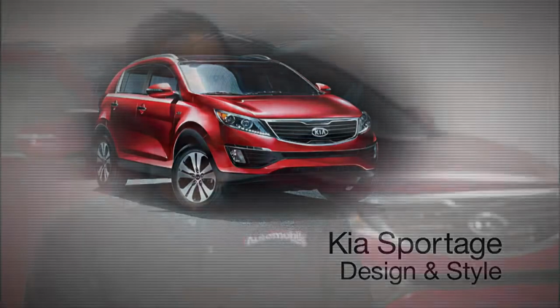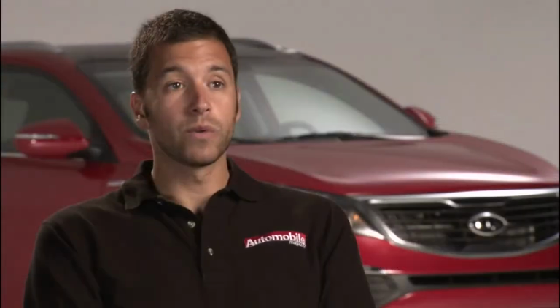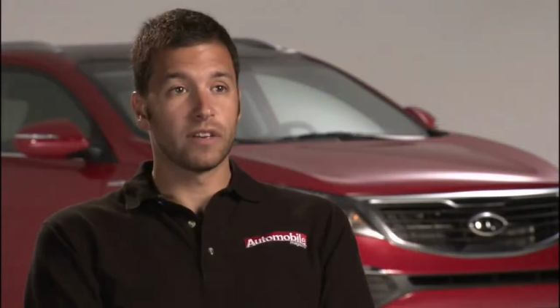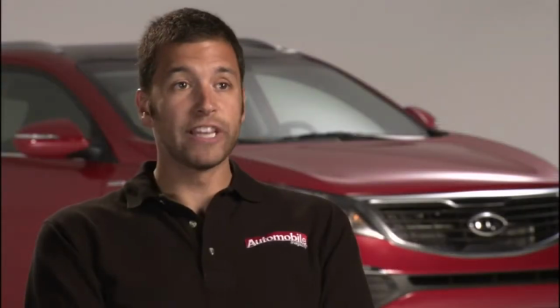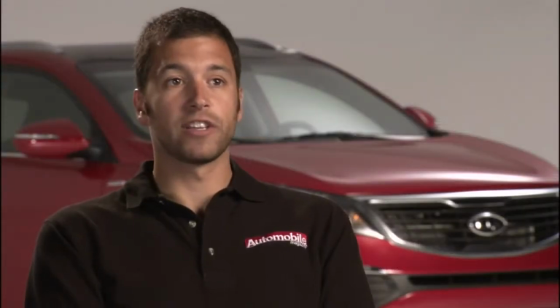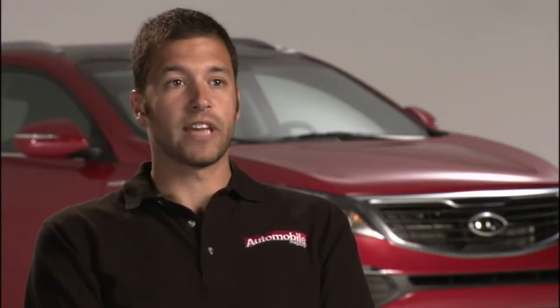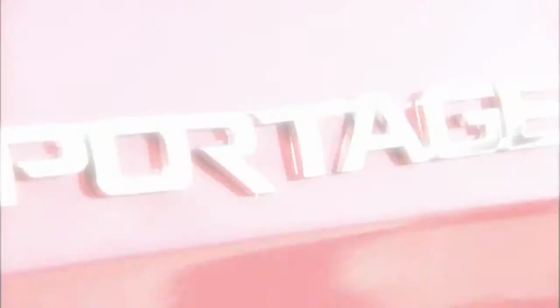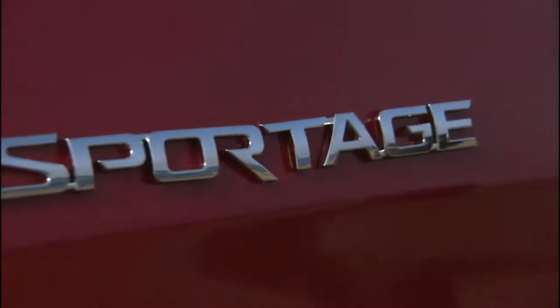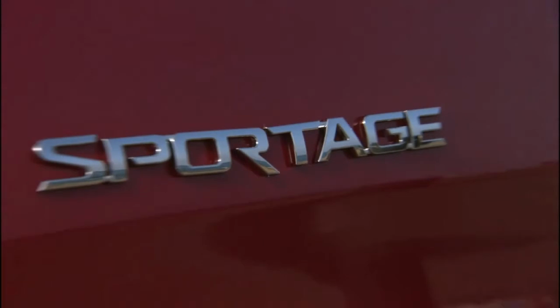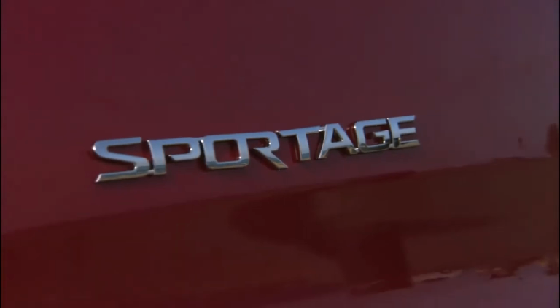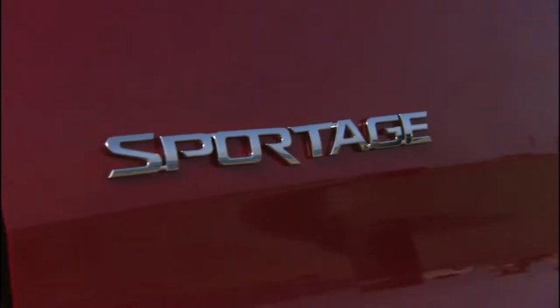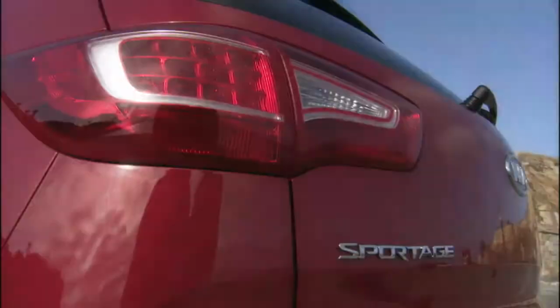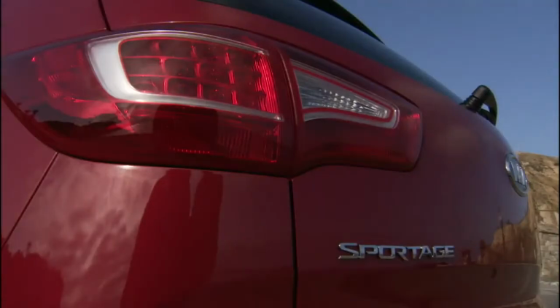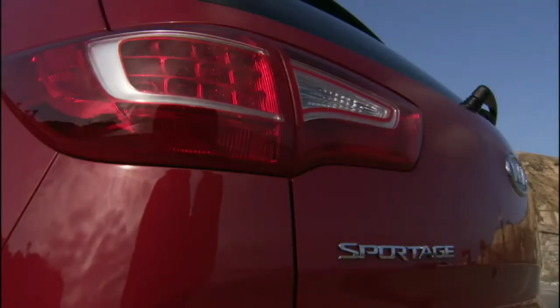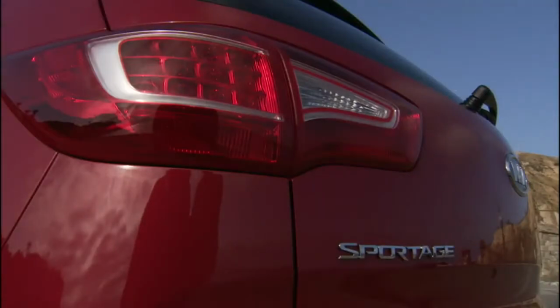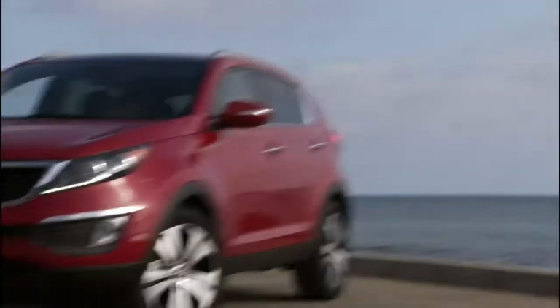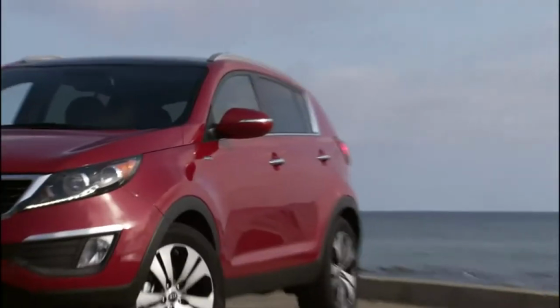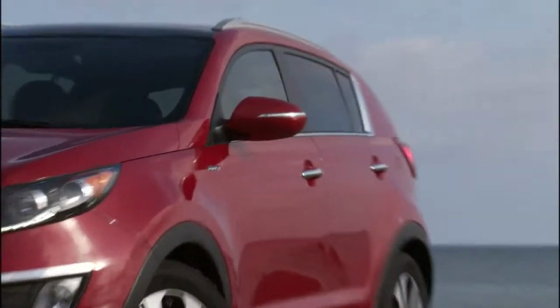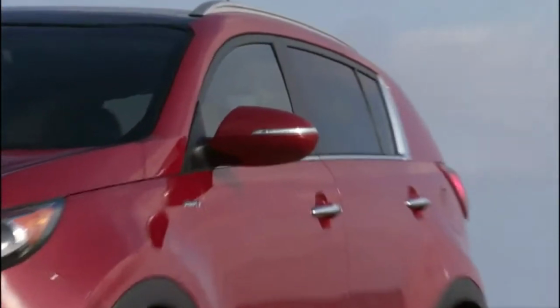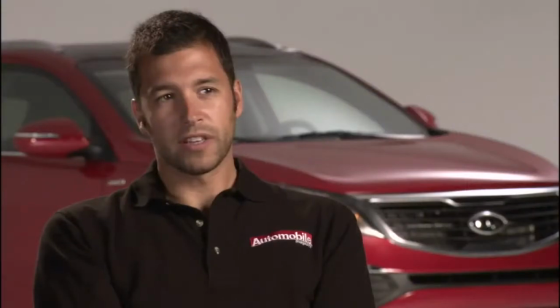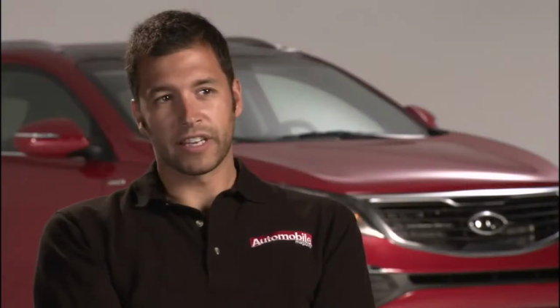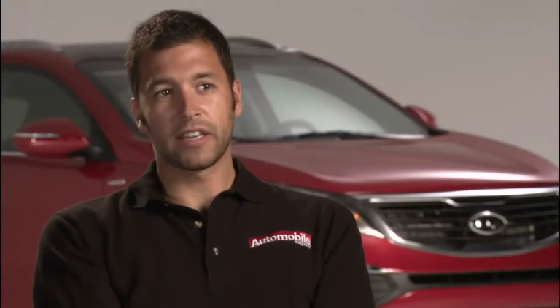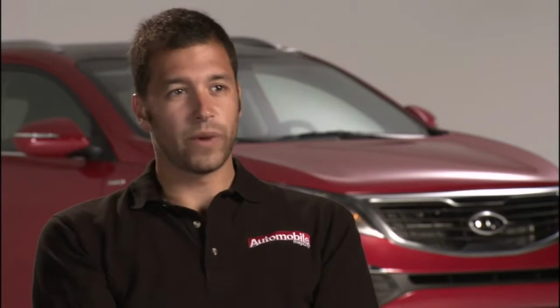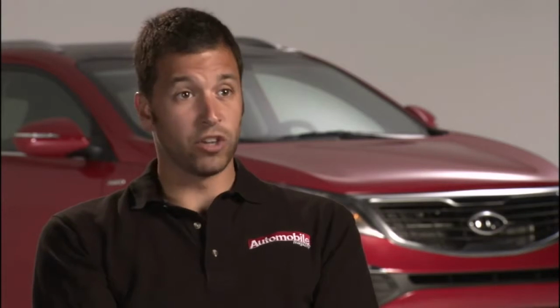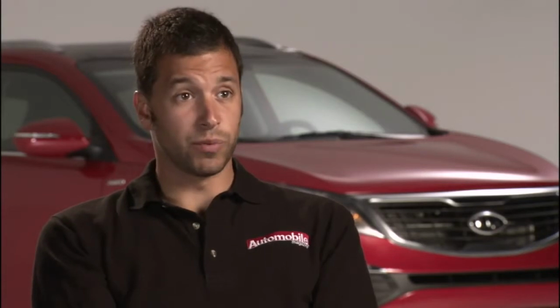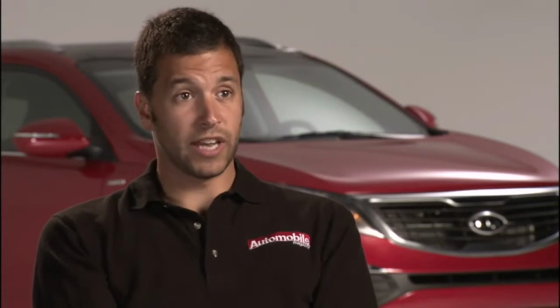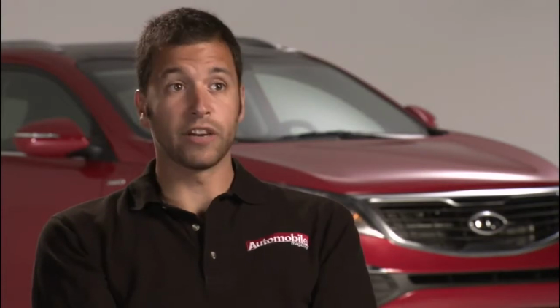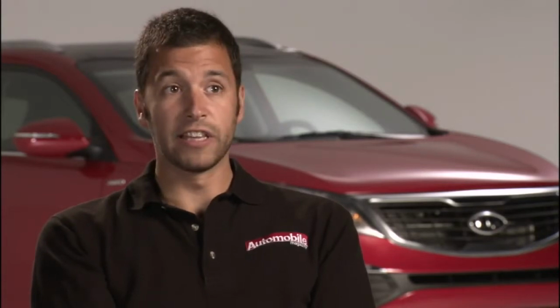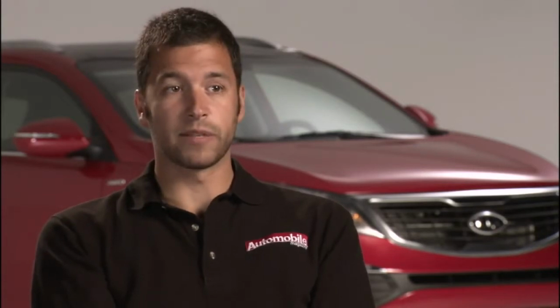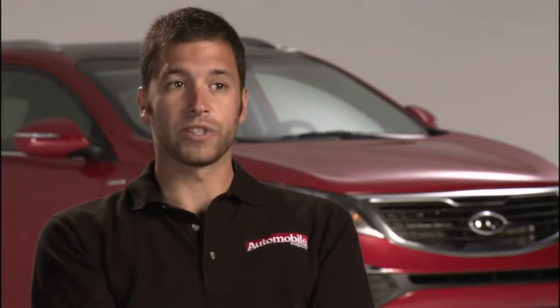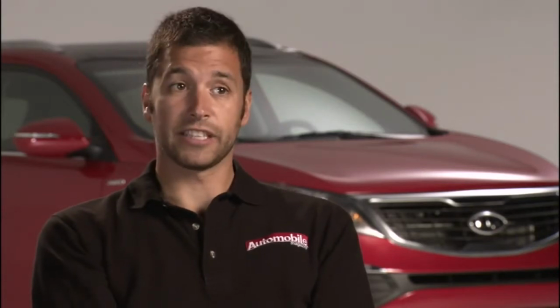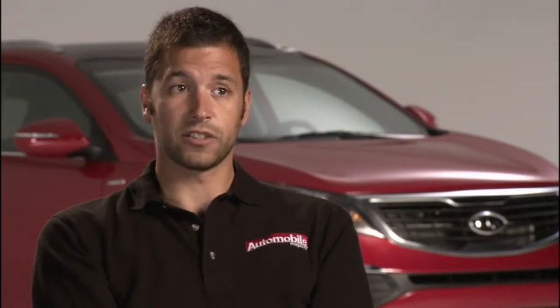Kia was really early to this game. The Sportage was arguably one of the first compact crossovers there were. For 2011, we have an all-new Sportage and Kia really raised the bar where styling is concerned.